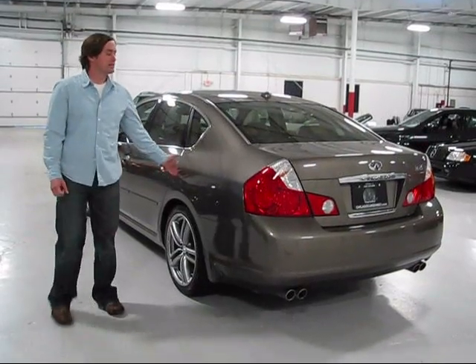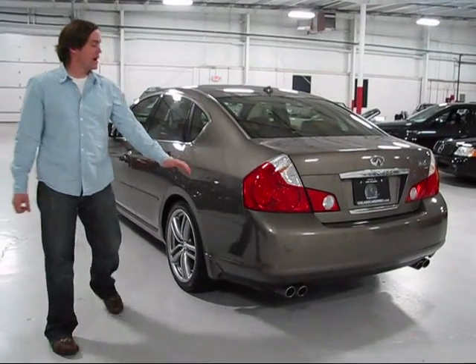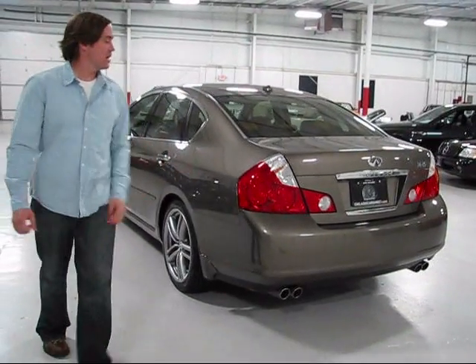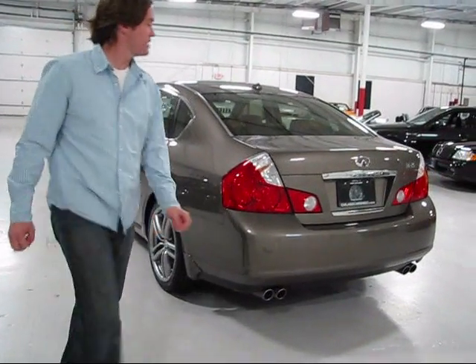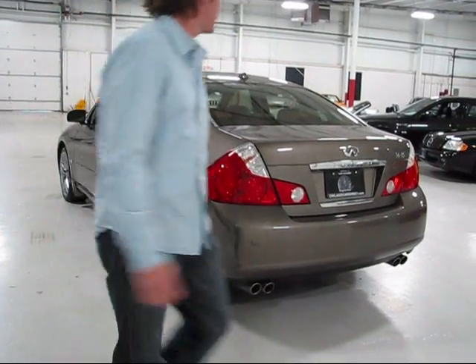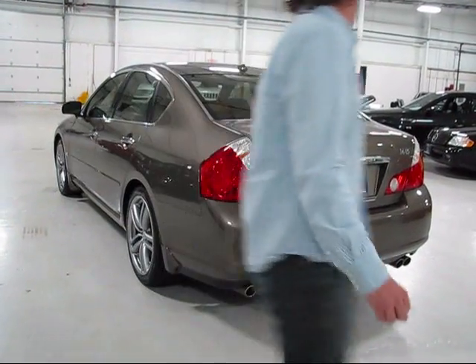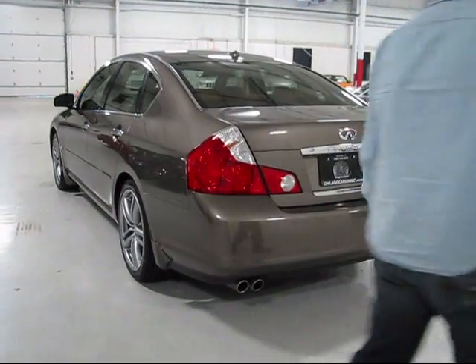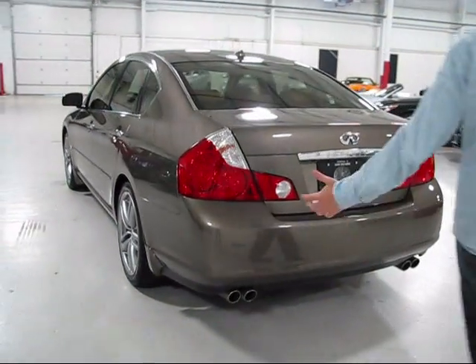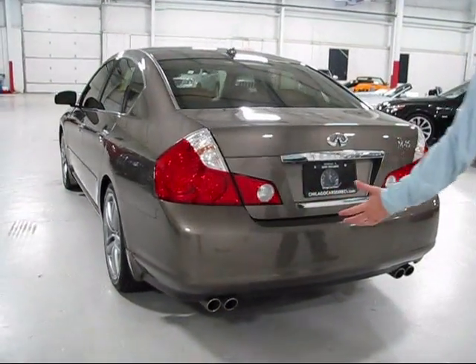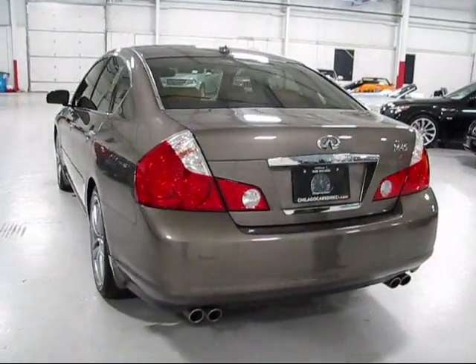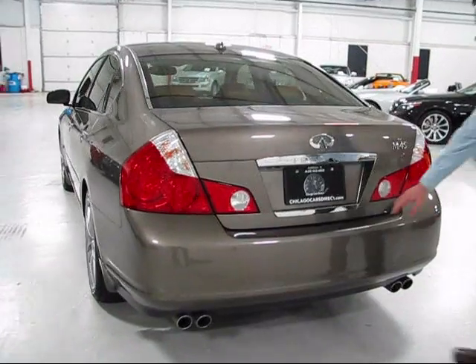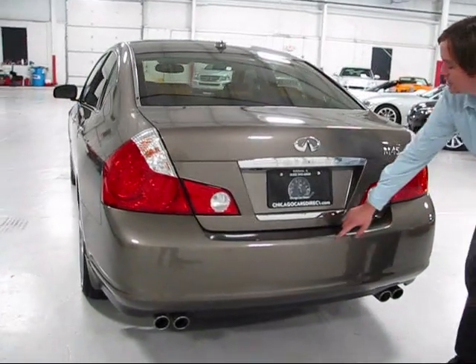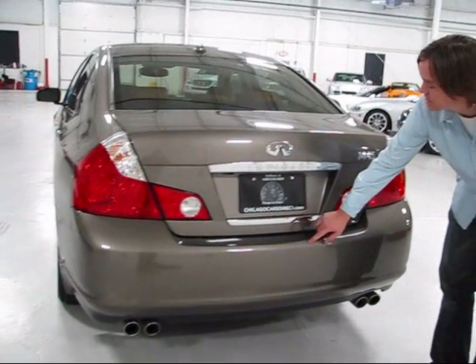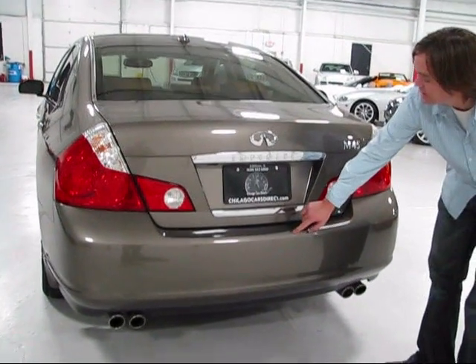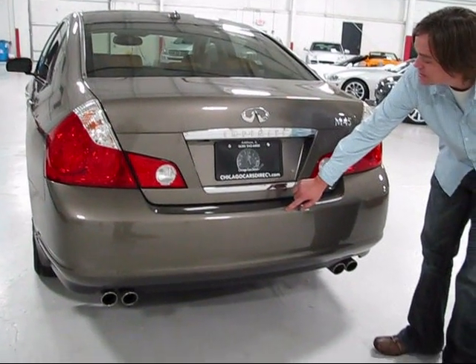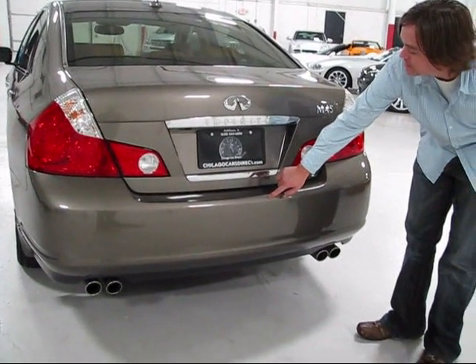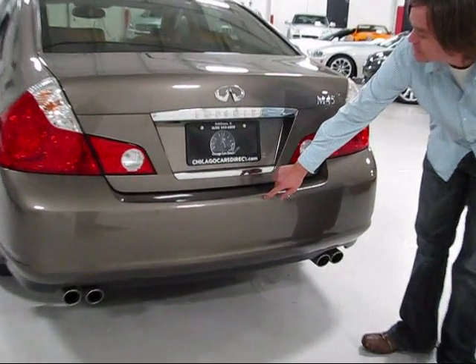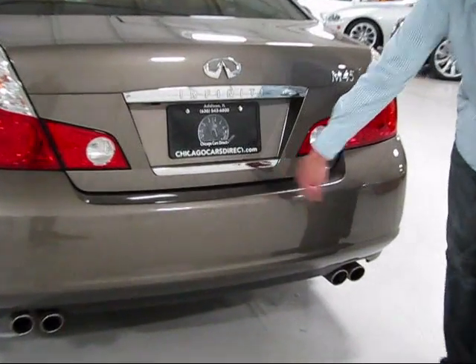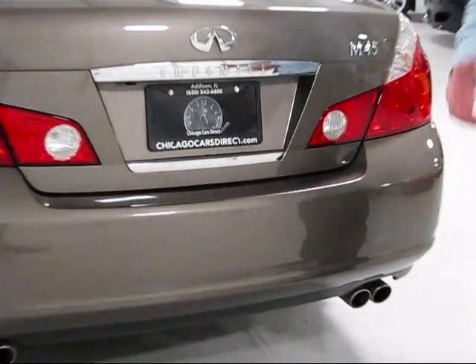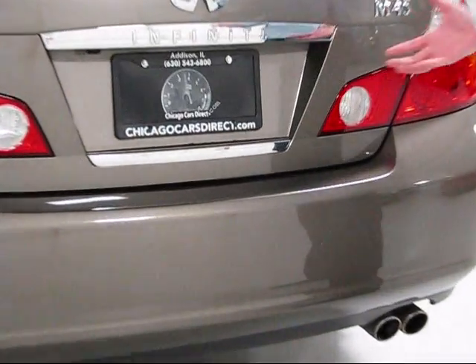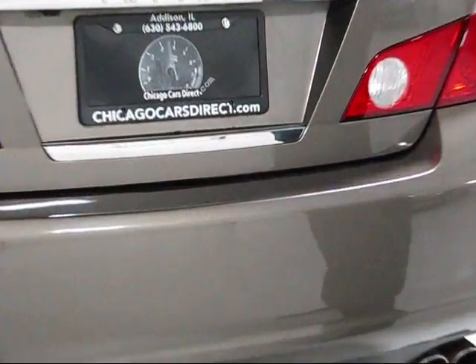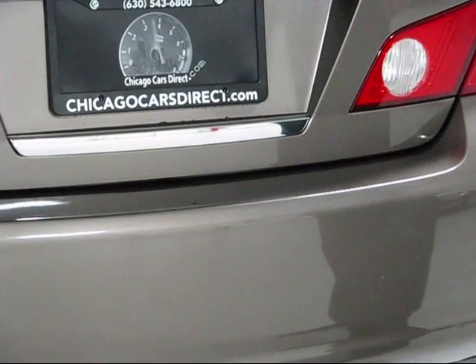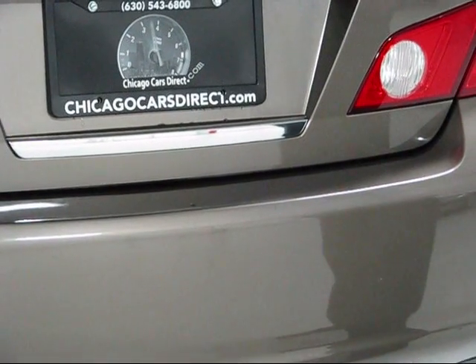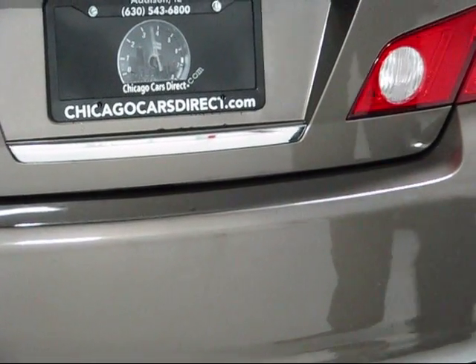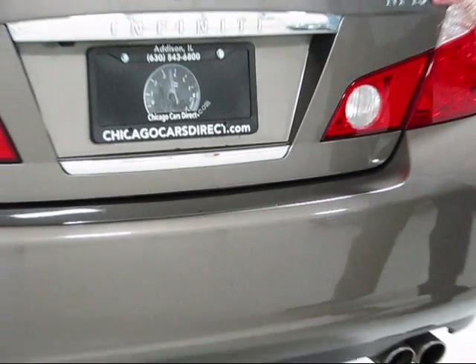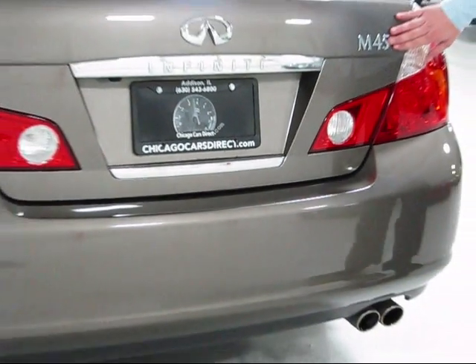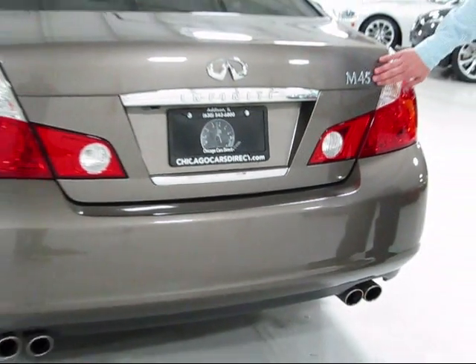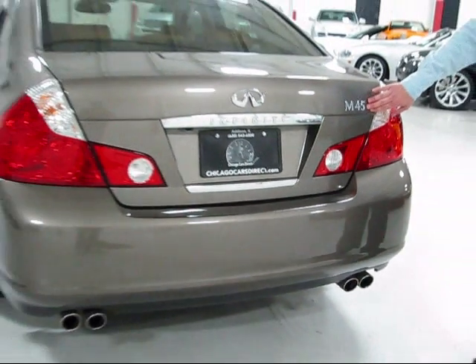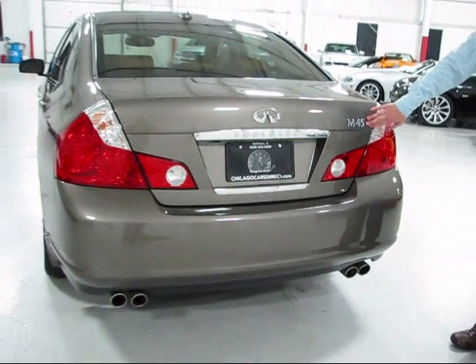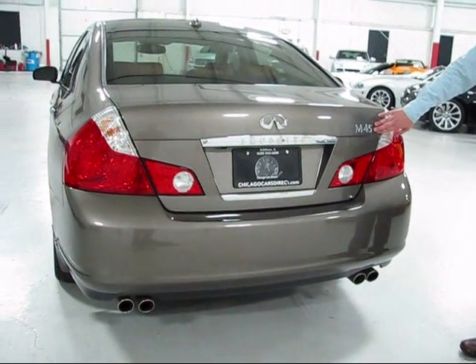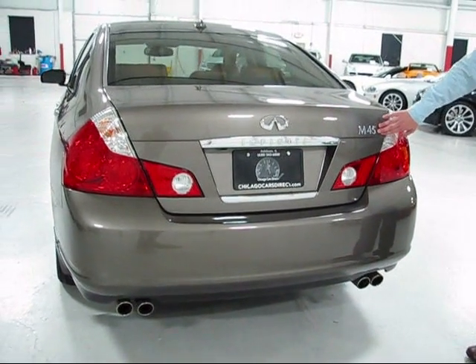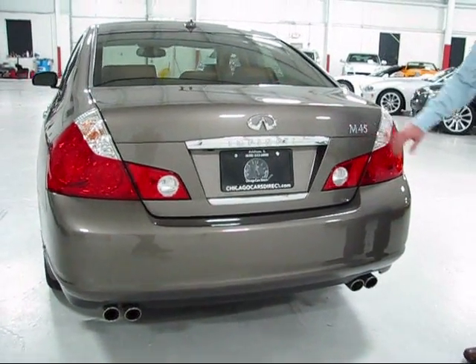Looking at the back of the car, you can see the rear bumper has a small spot that looks like contact — somebody loading something into the trunk, perhaps. There is proper M45 badging indicating the car is equipped with a 4.5 liter V8.